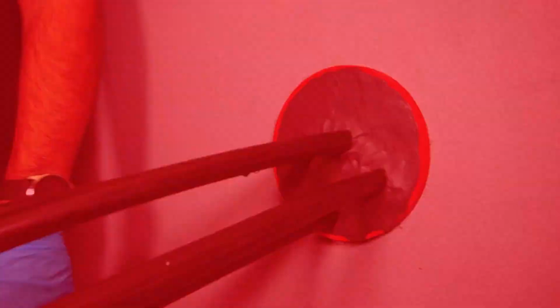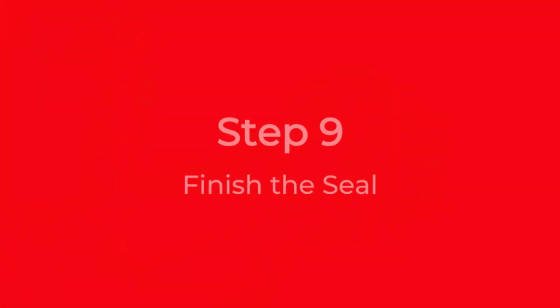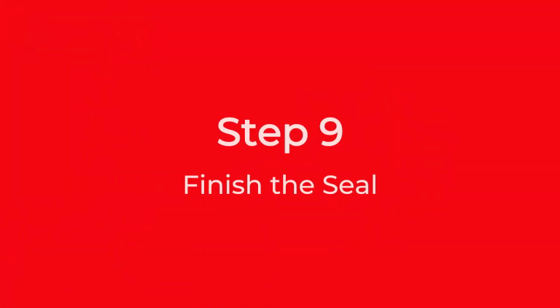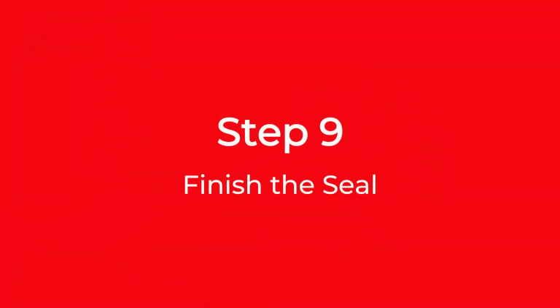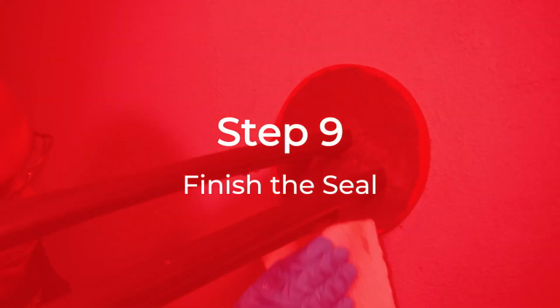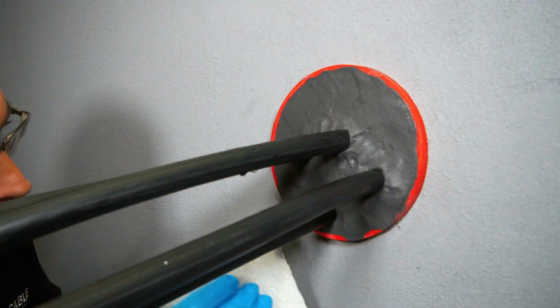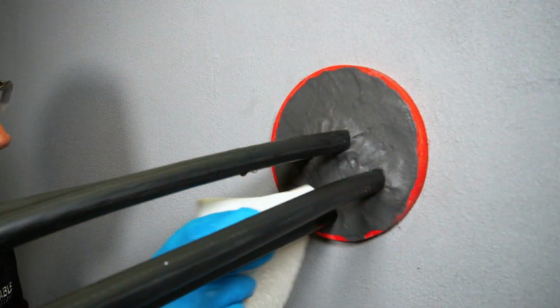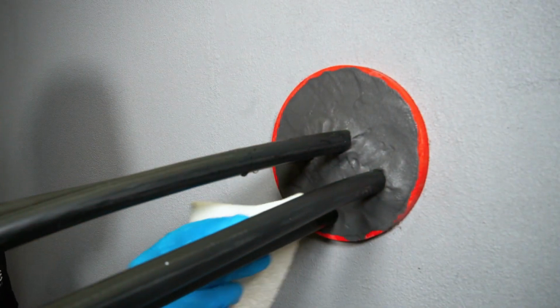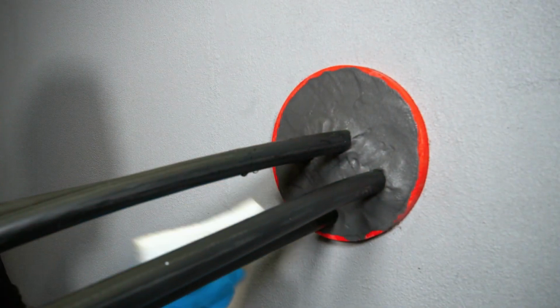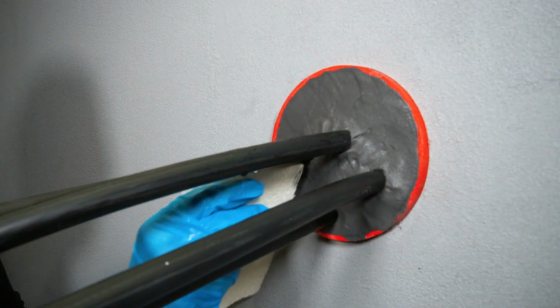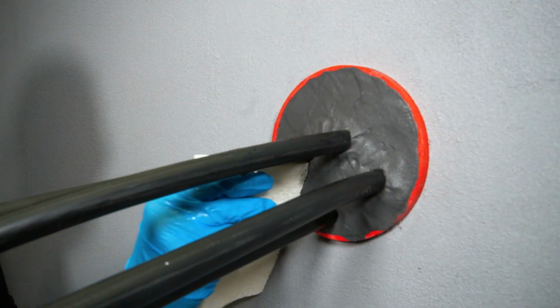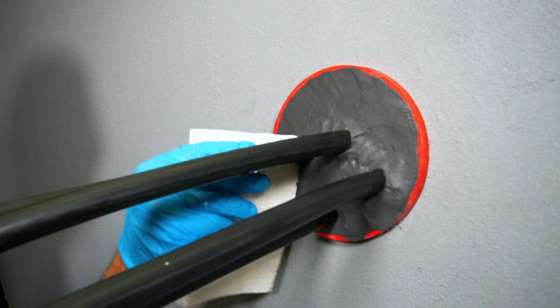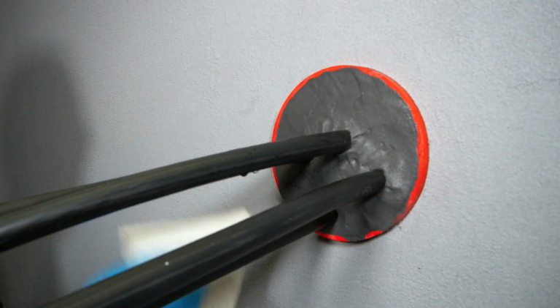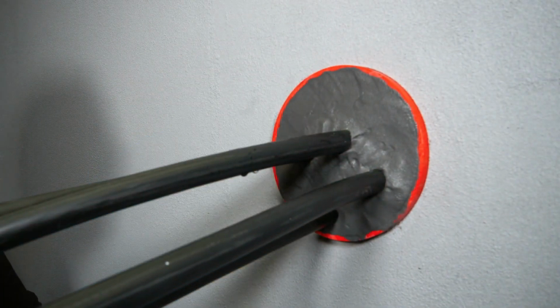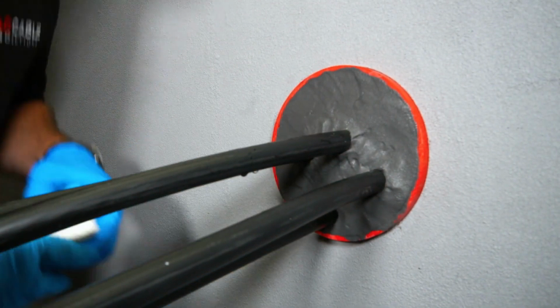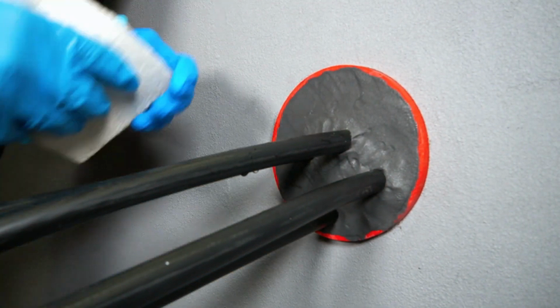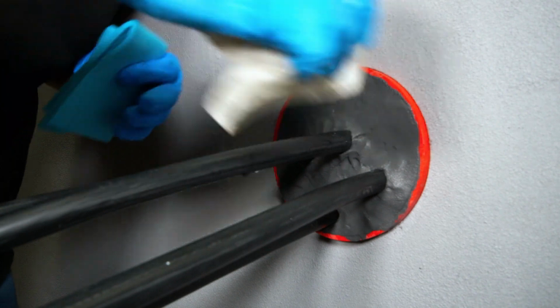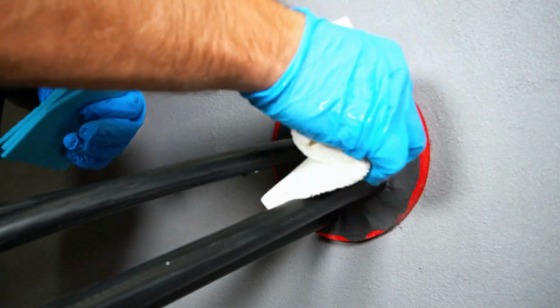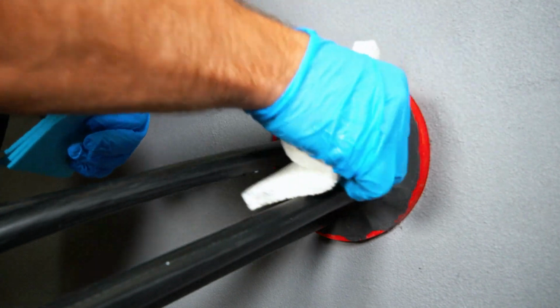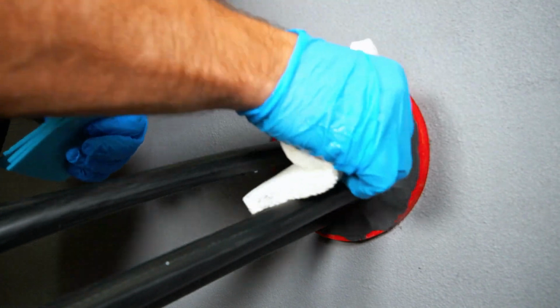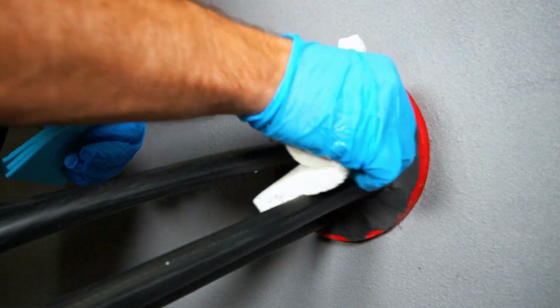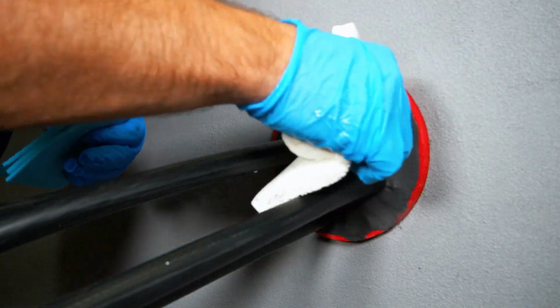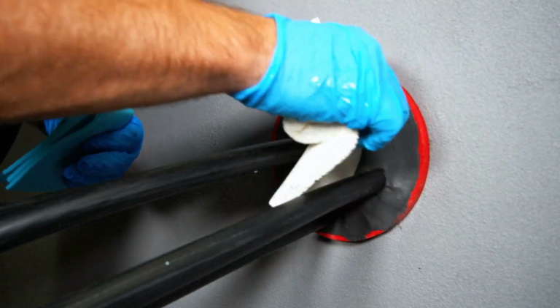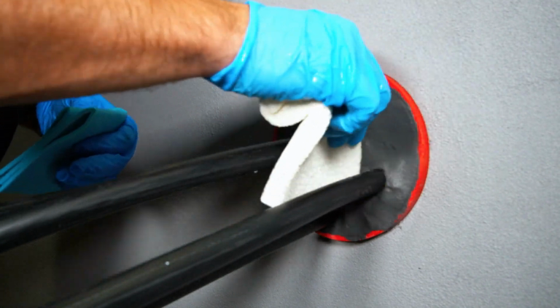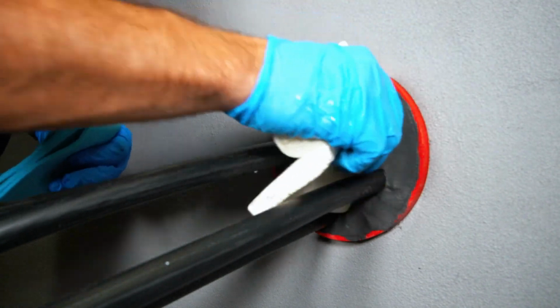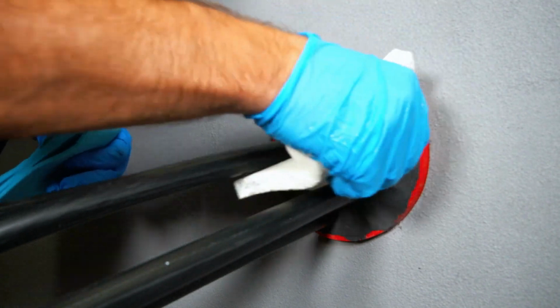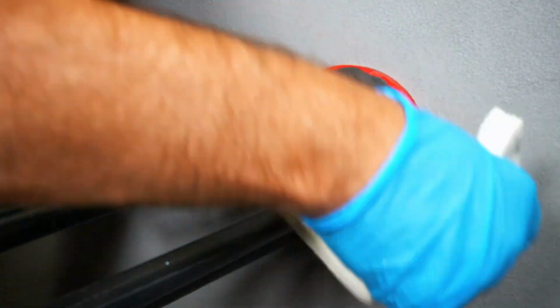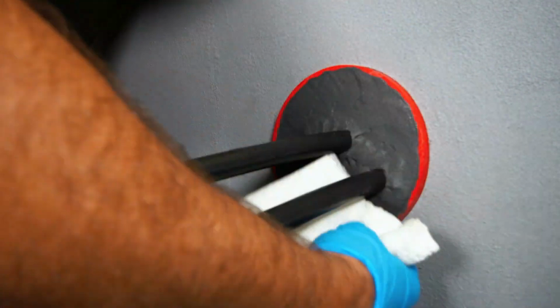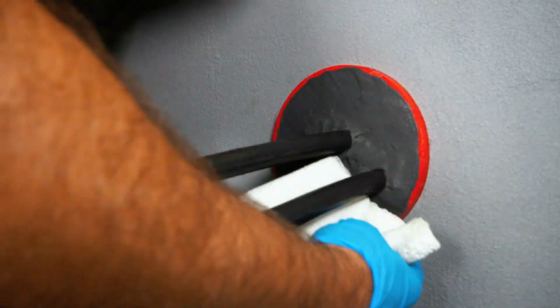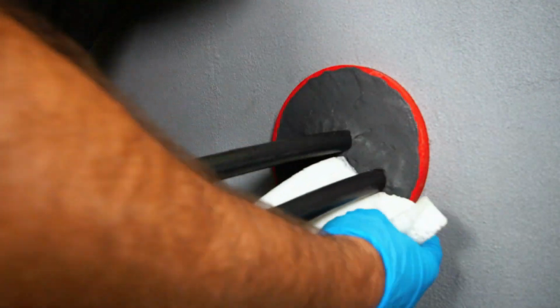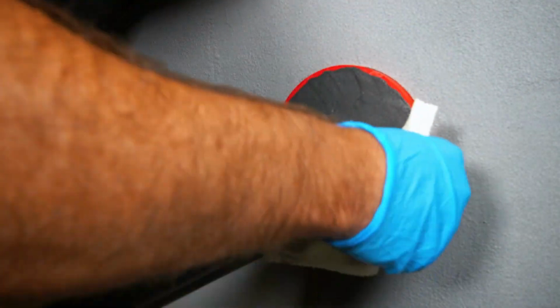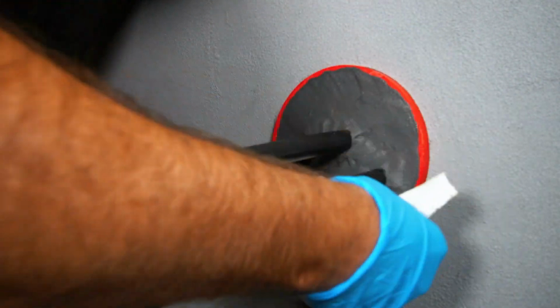Step 9: Finish the seal. Finish off by dabbing the sealant to flatten it out. Clean any excess off the duct or wall edges for a neat finish.